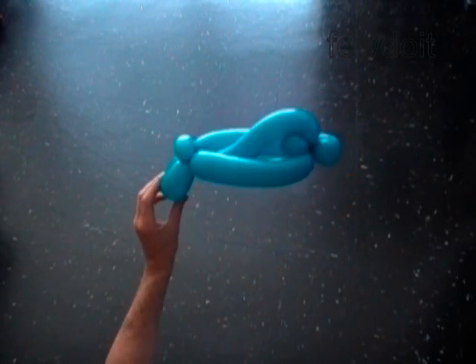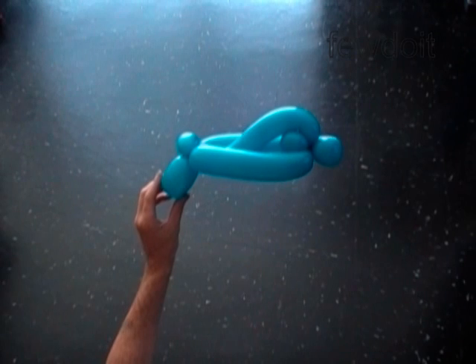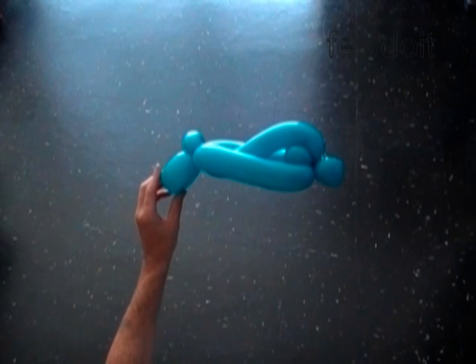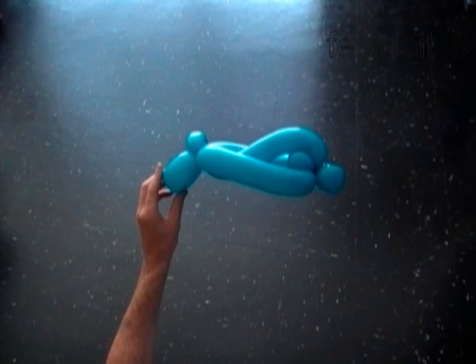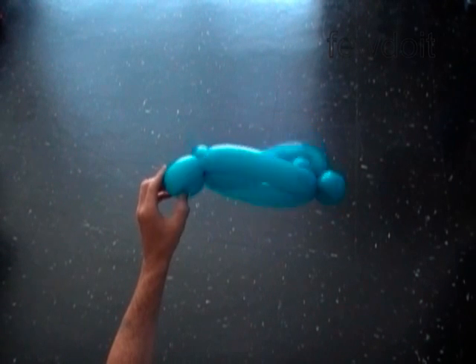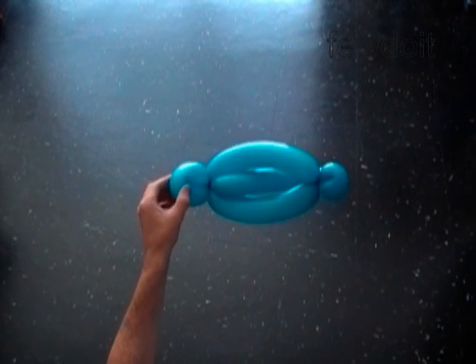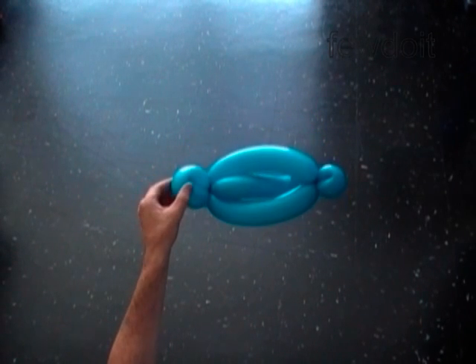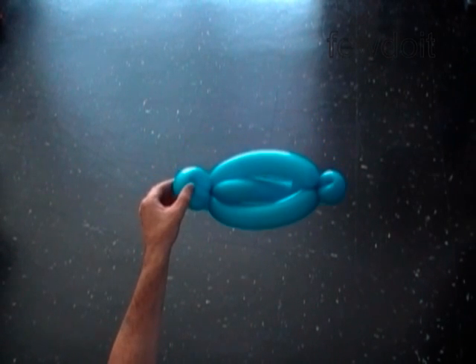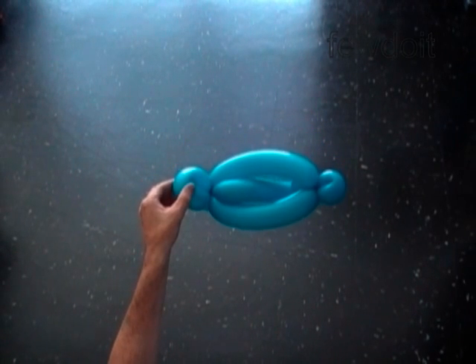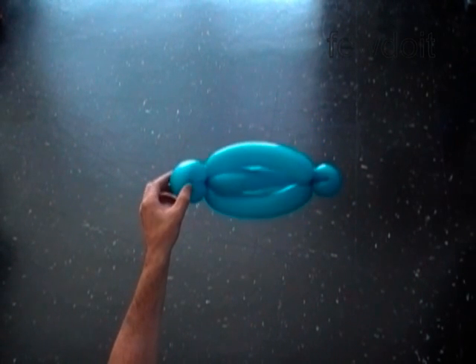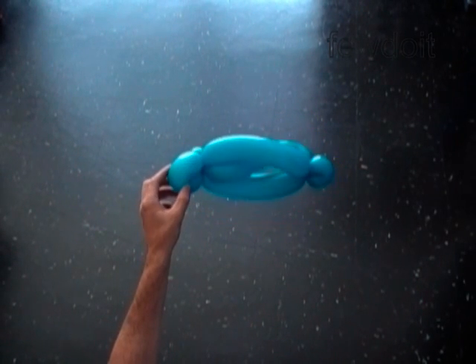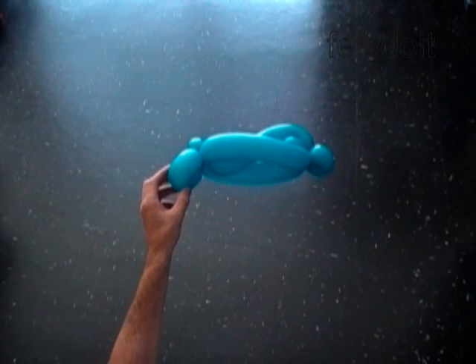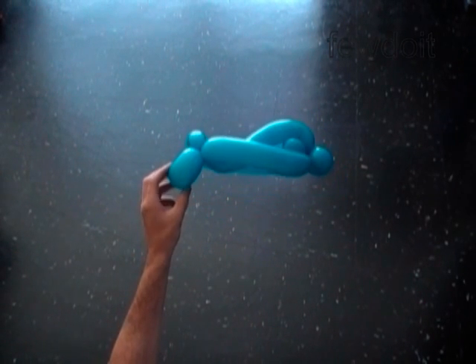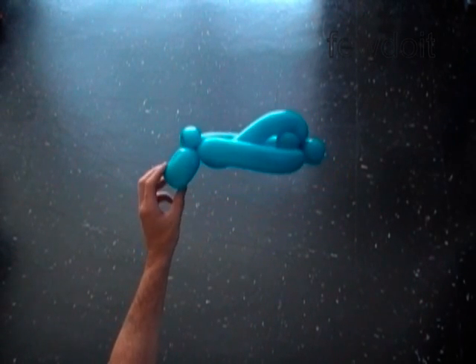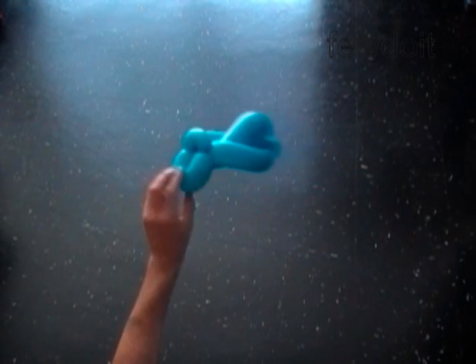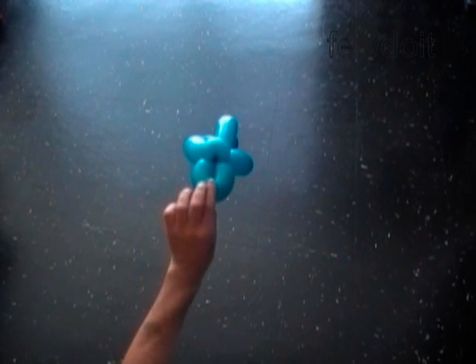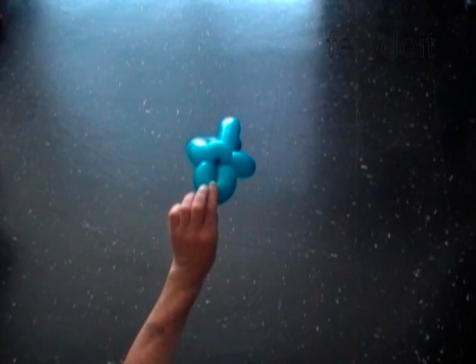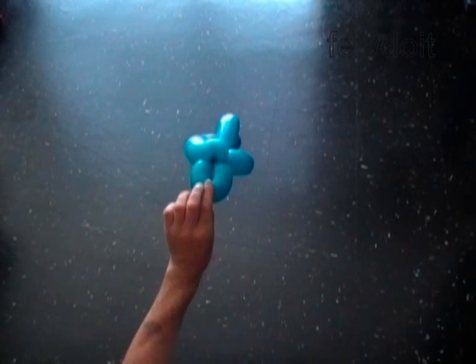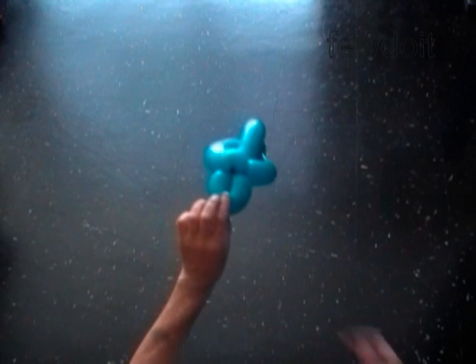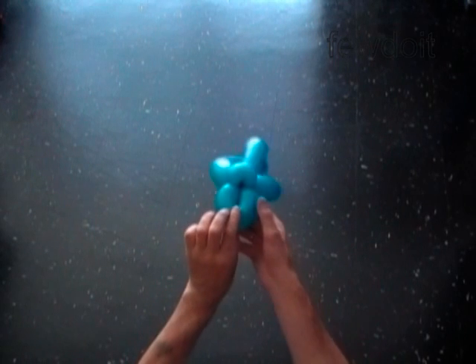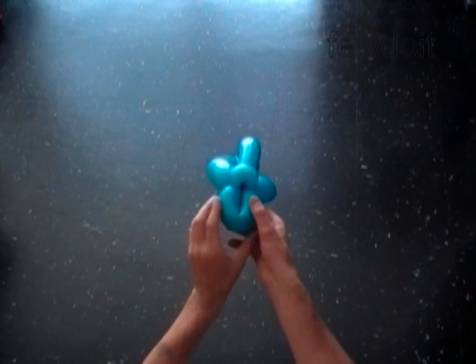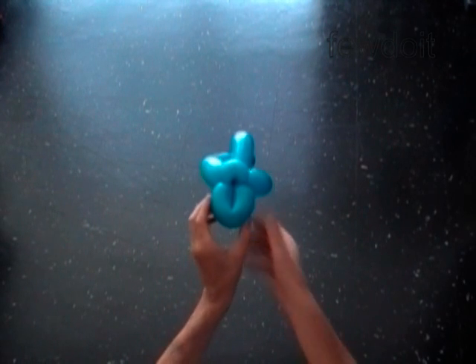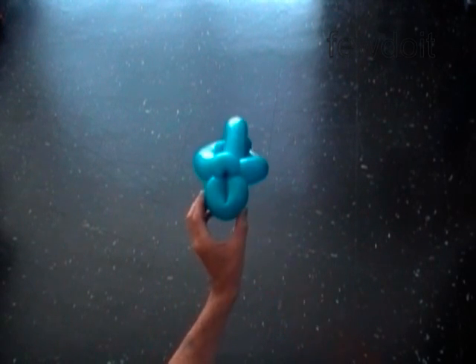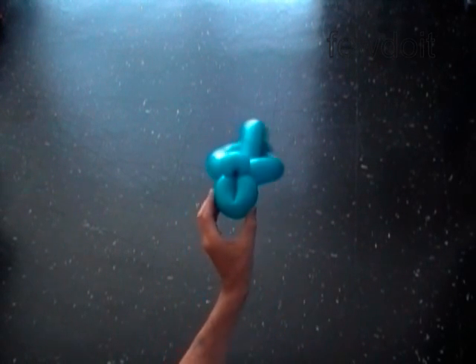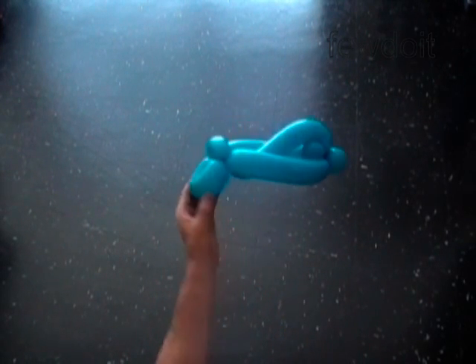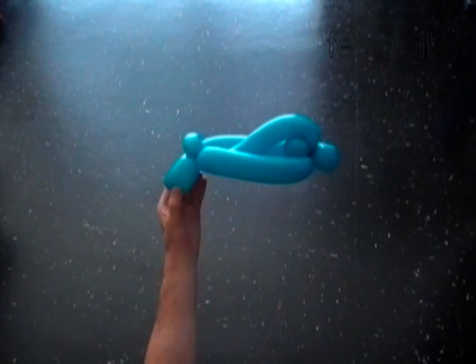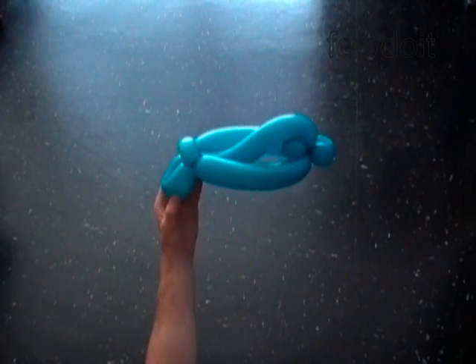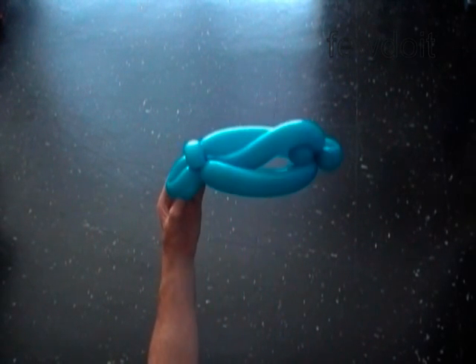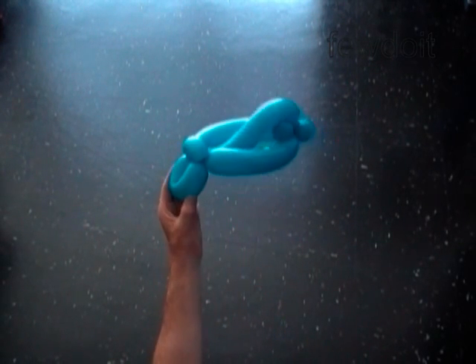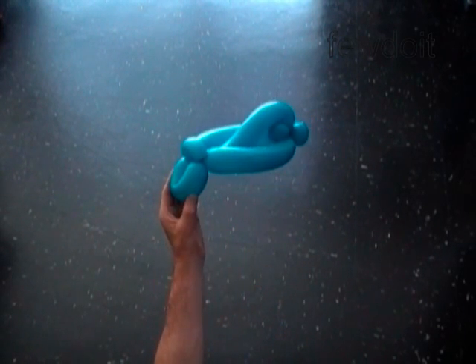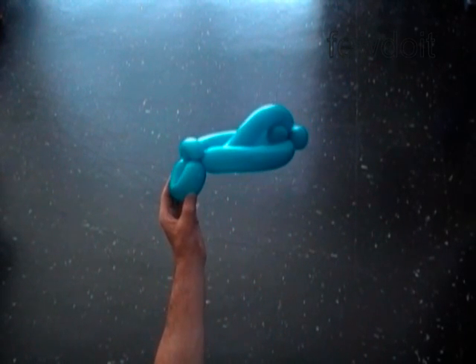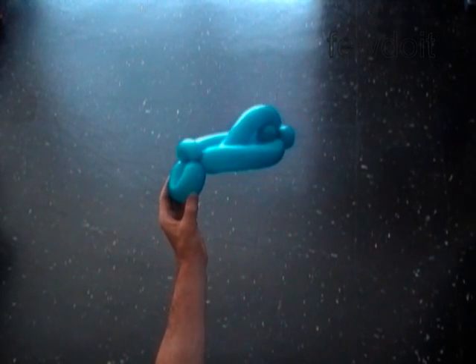We made the body of the car. Here is the bottom view, the side view, the front view. We used one balloon to make the body of the car.